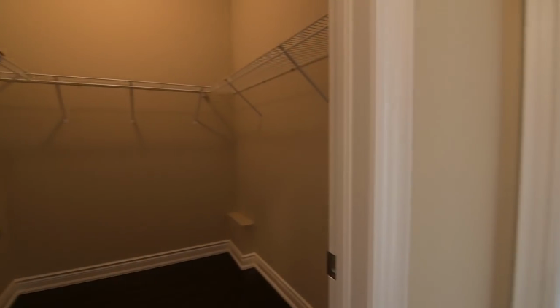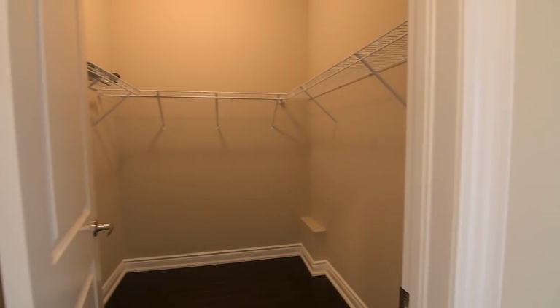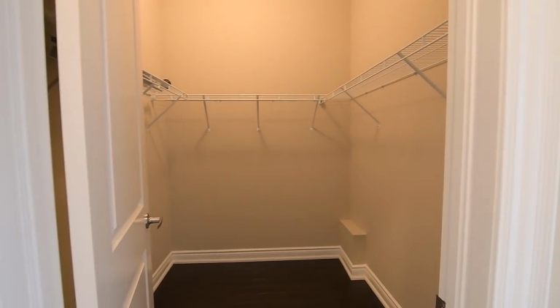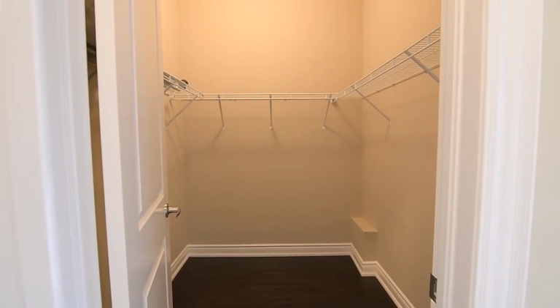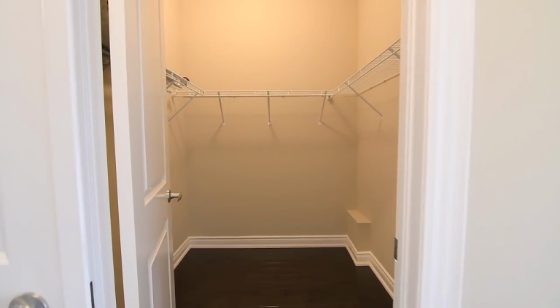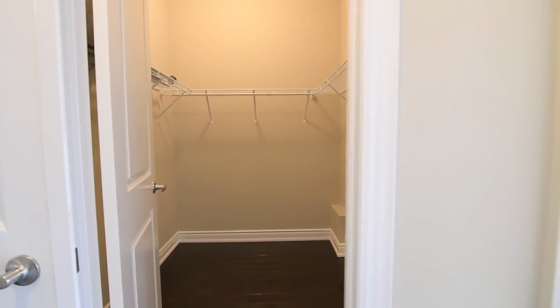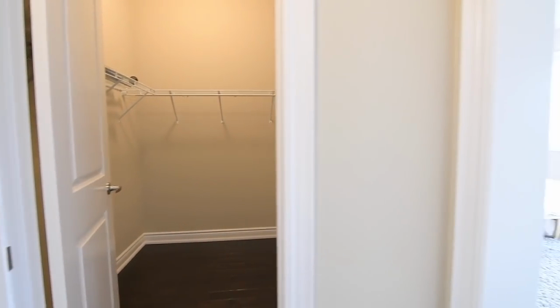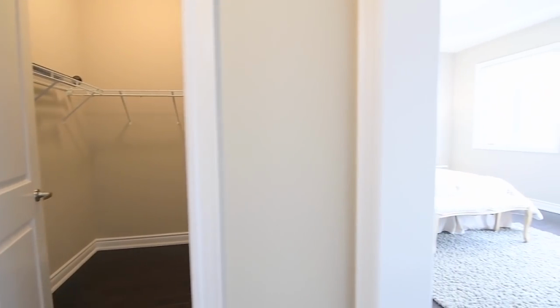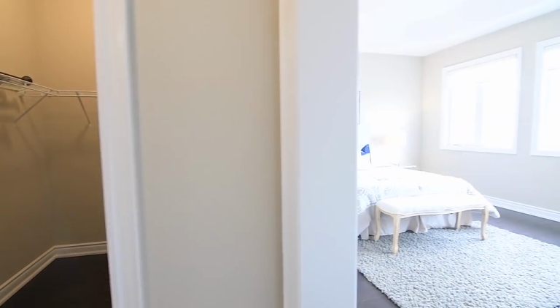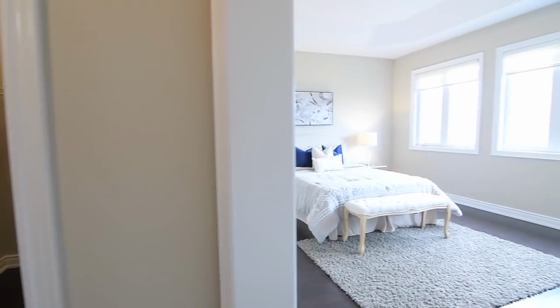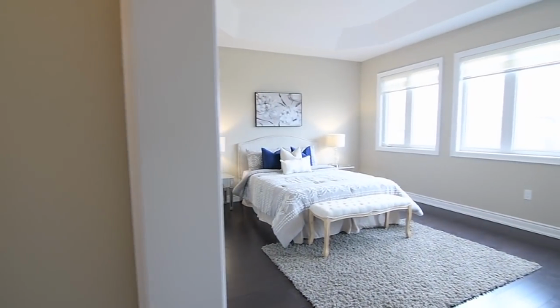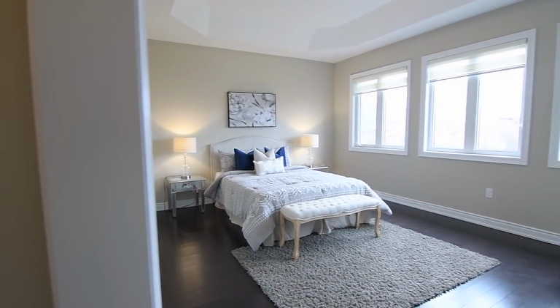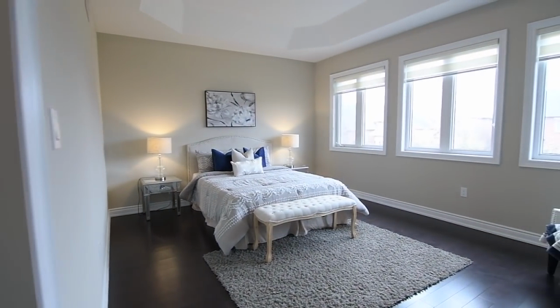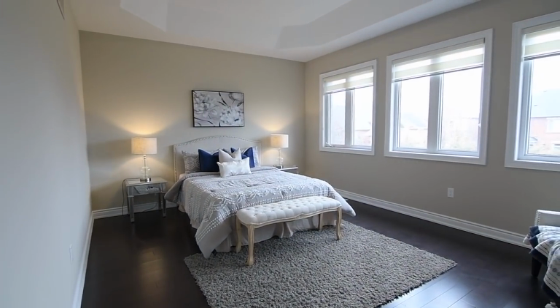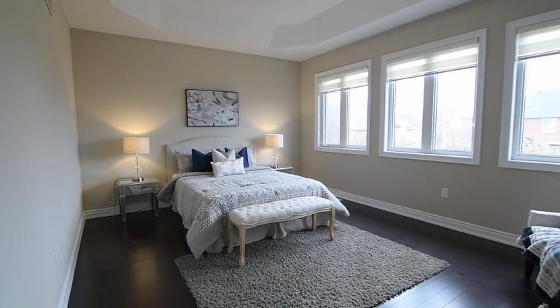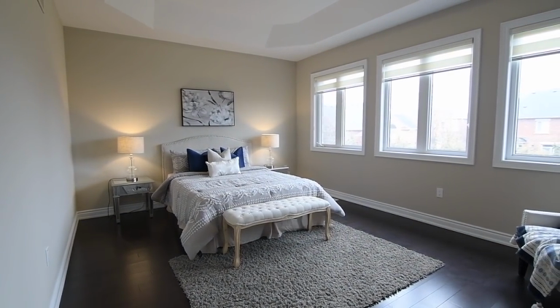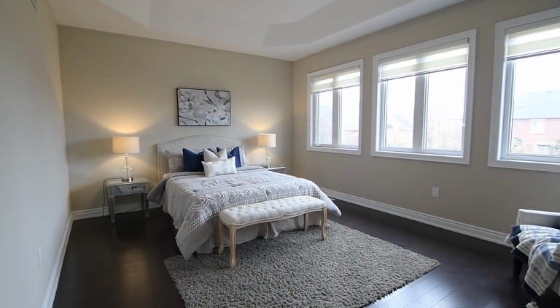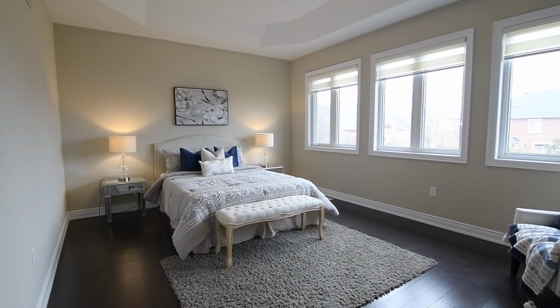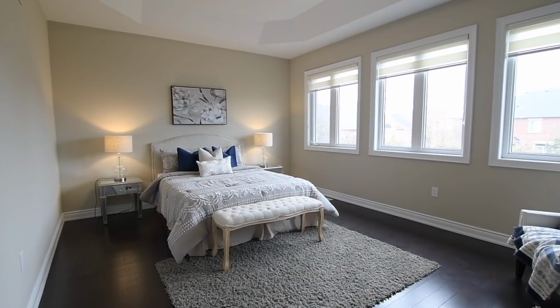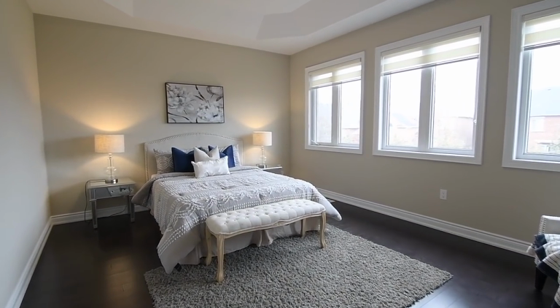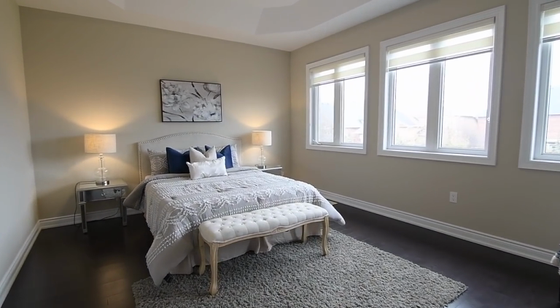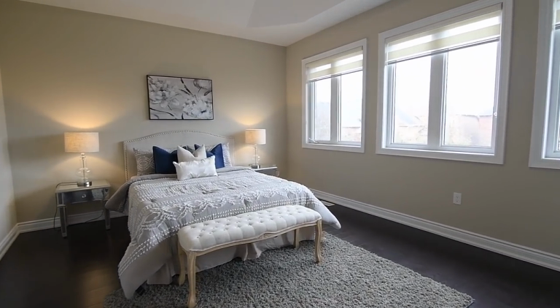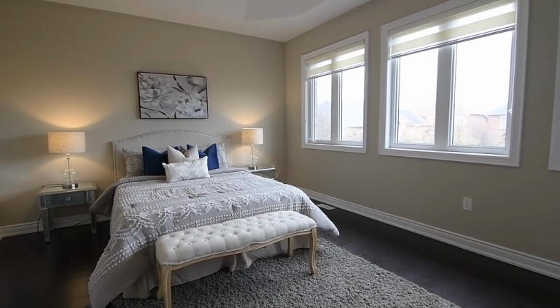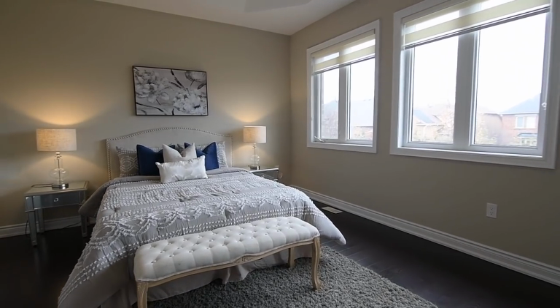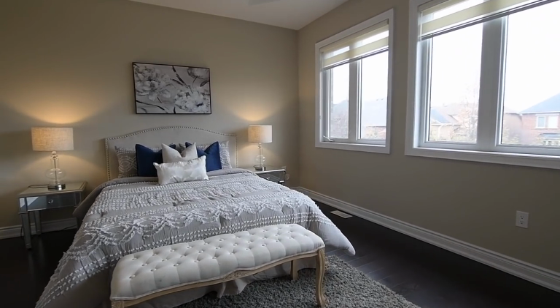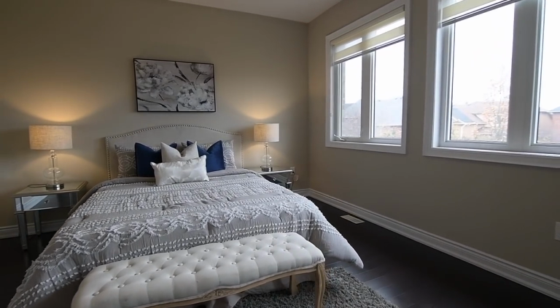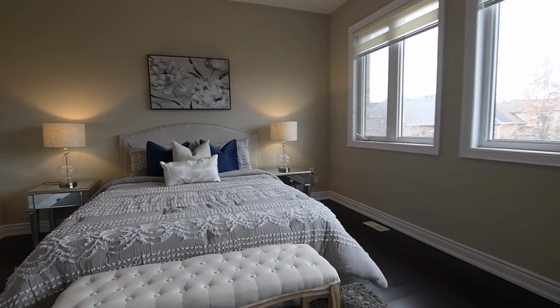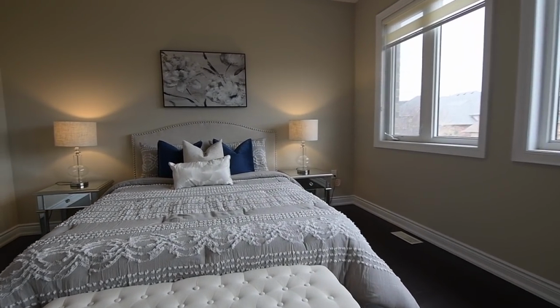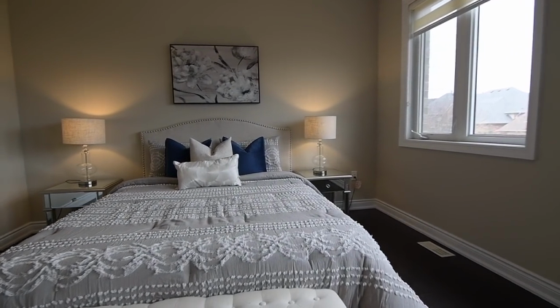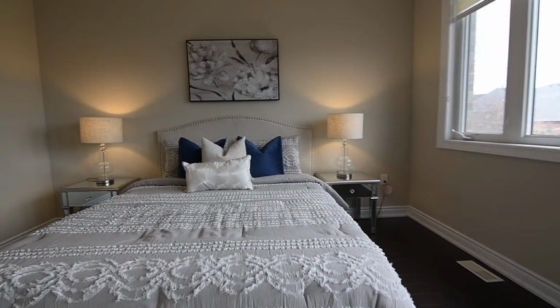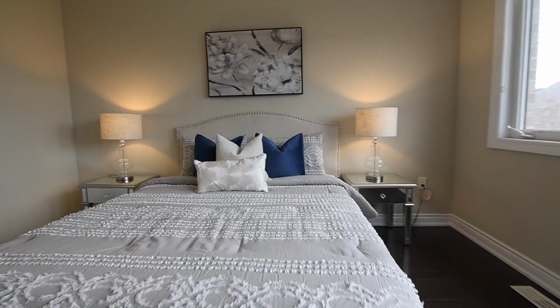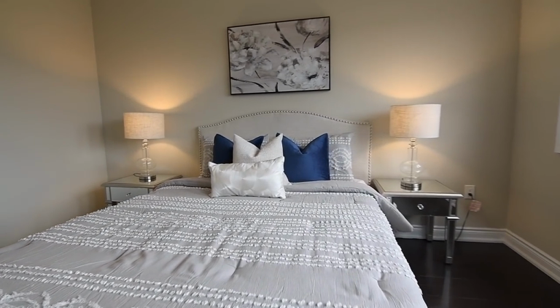The master suite has a walk-in closet, and this generously sized personal retreat also features three oversized windows along its south wall that flood abundant natural light into the room, as well as a deep tray ceiling enhancing its spaciousness.